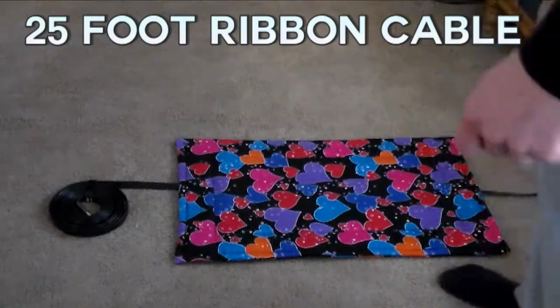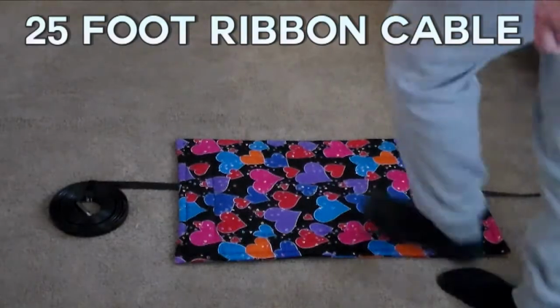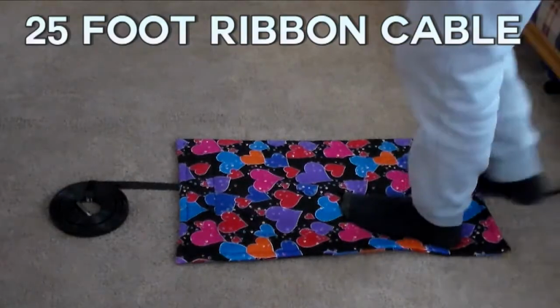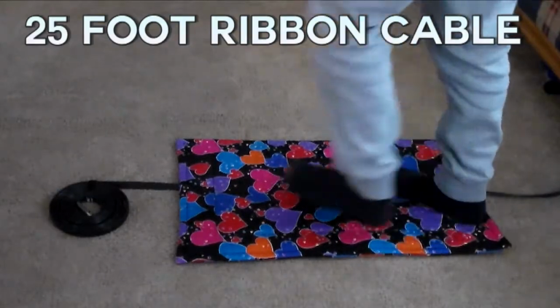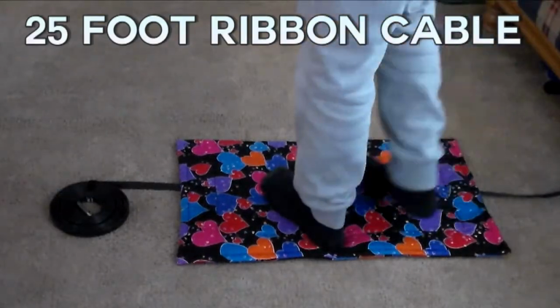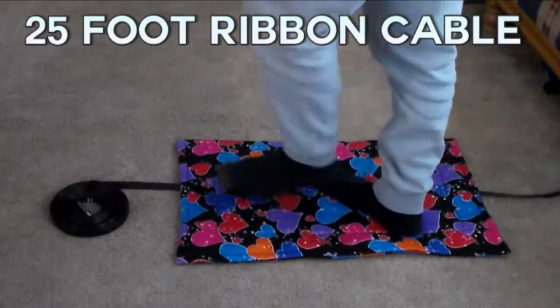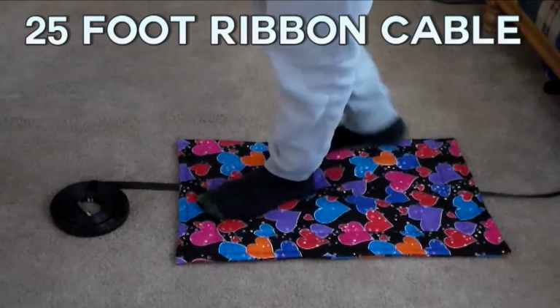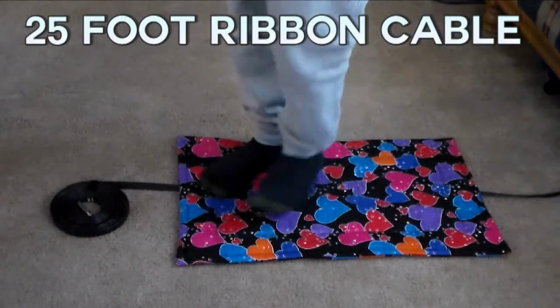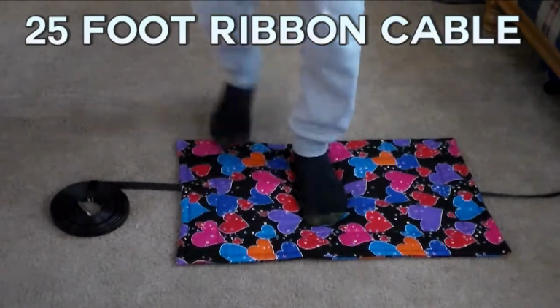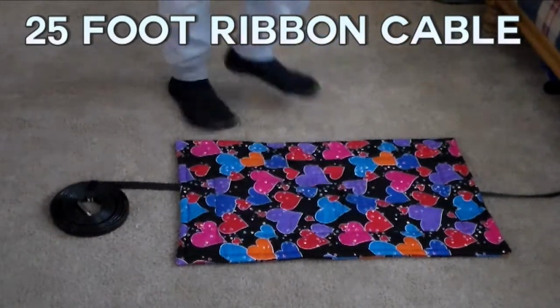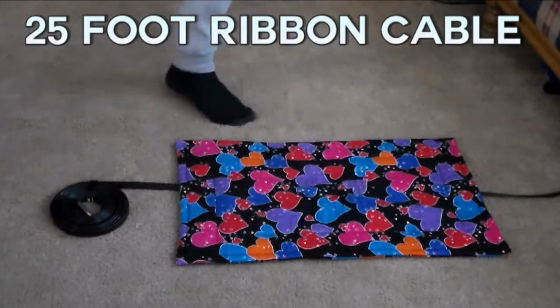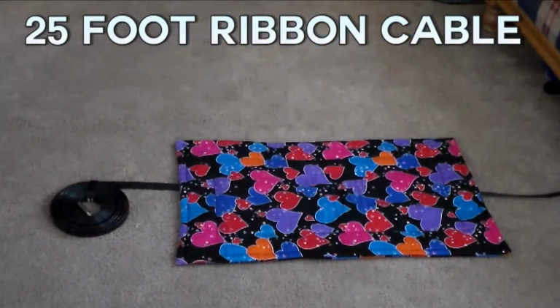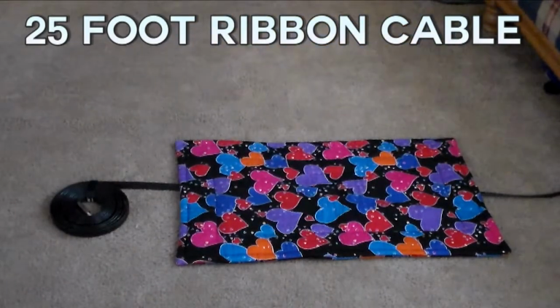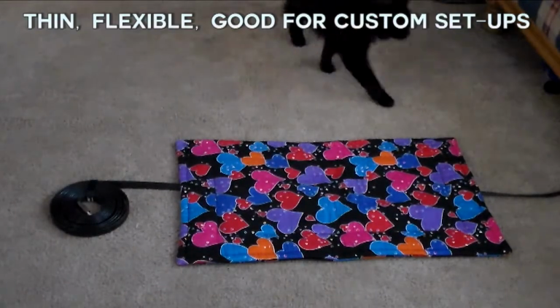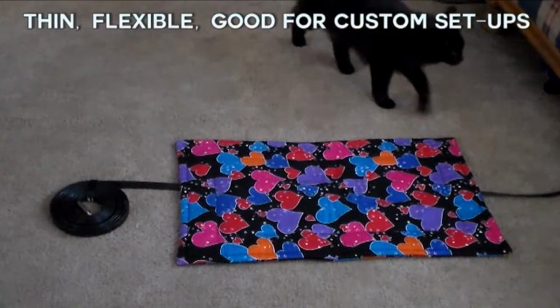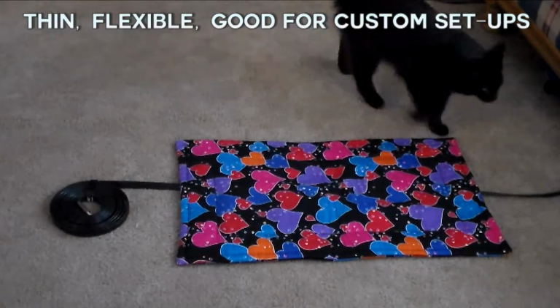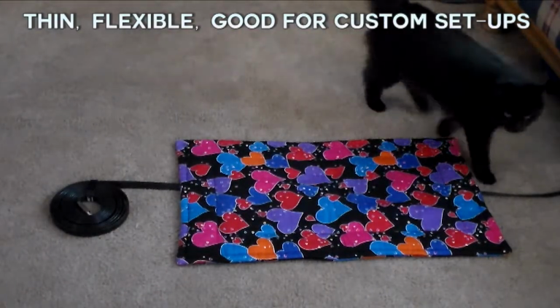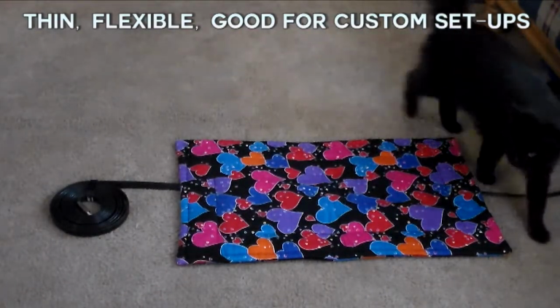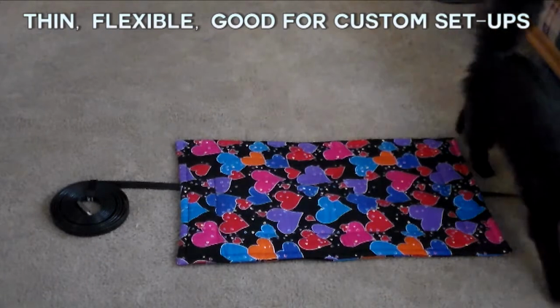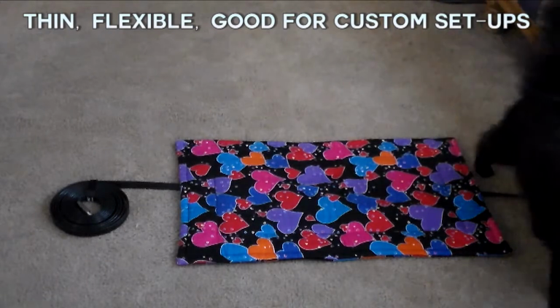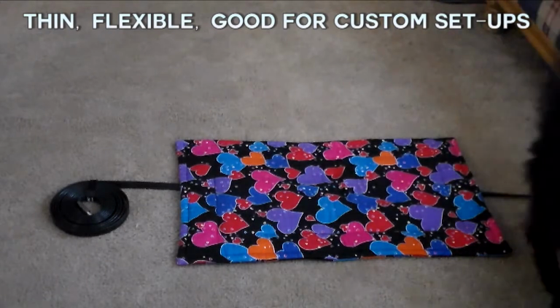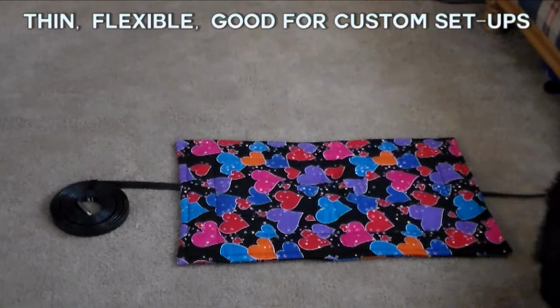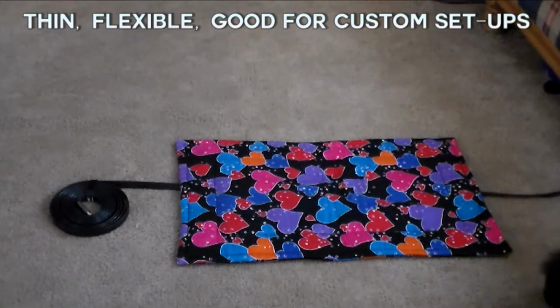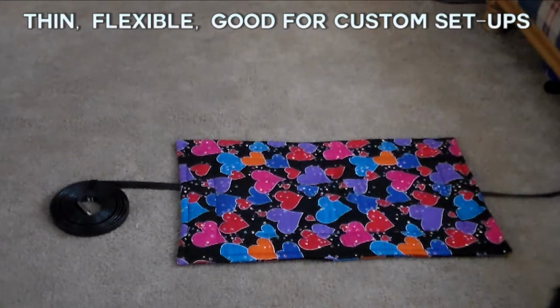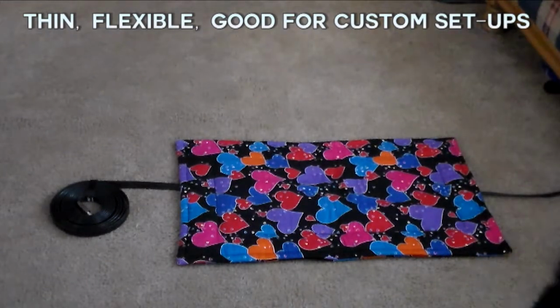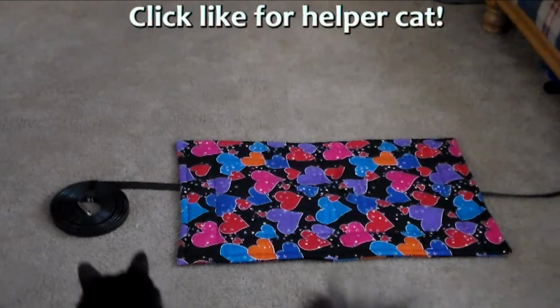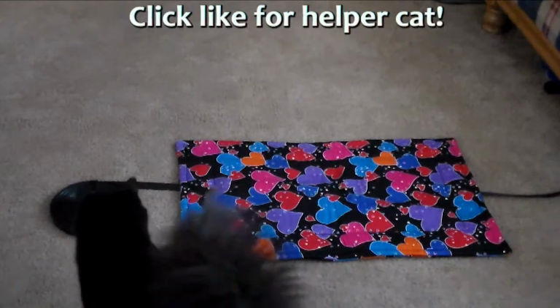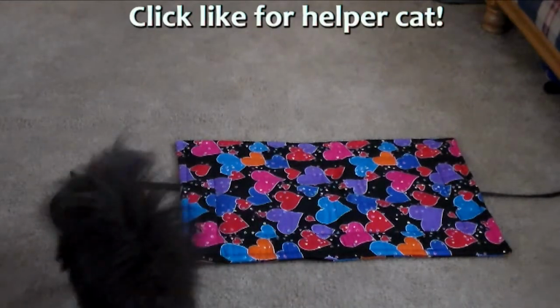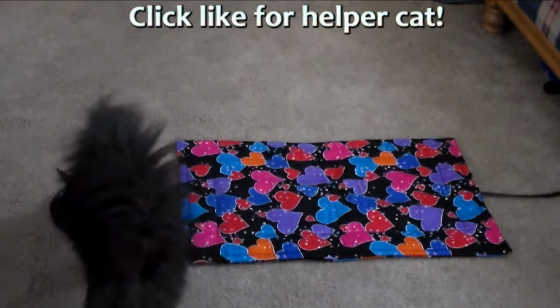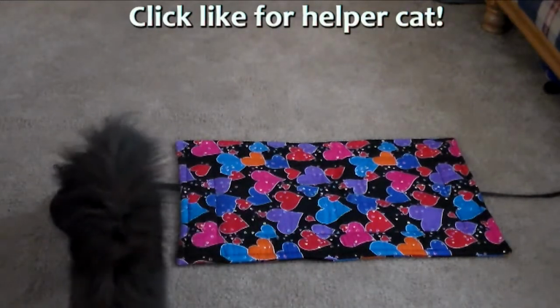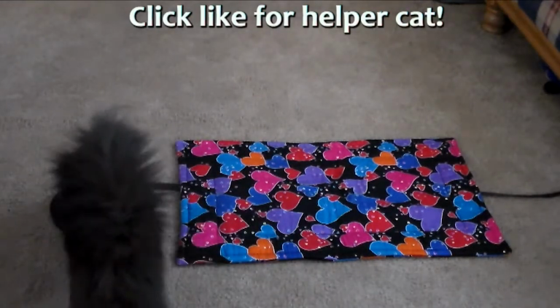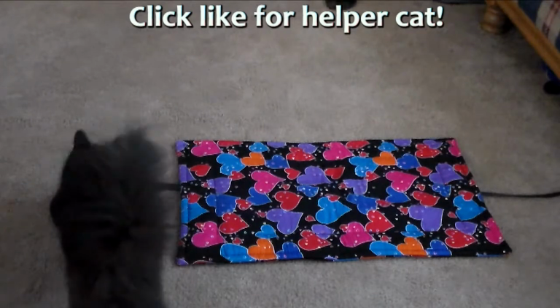The 25-foot cable worked great also. I wanted to run my computer from outside but it was raining. But you can see I have it running under this small rug here, and how flat this thing is — so you can get this cord into places that you might not normally be able to. That's pretty cool.